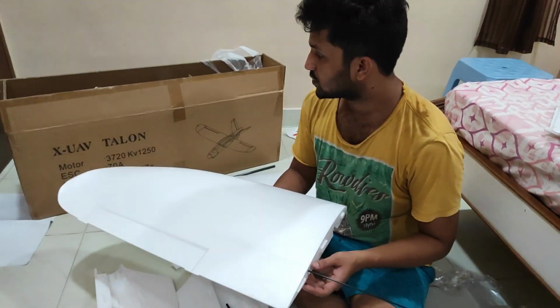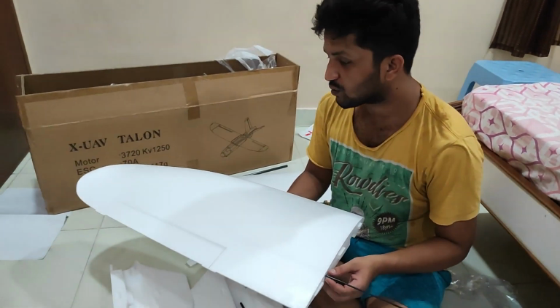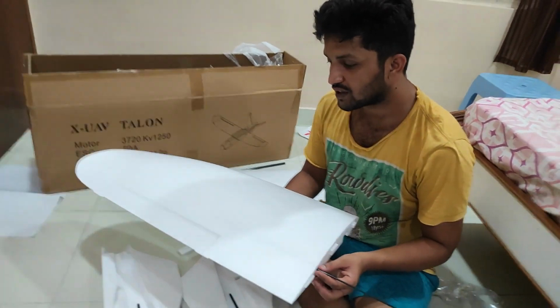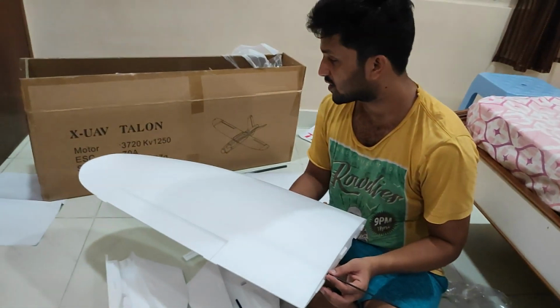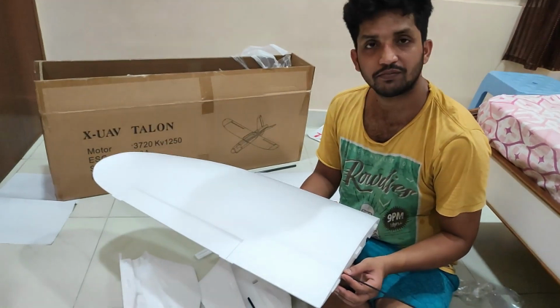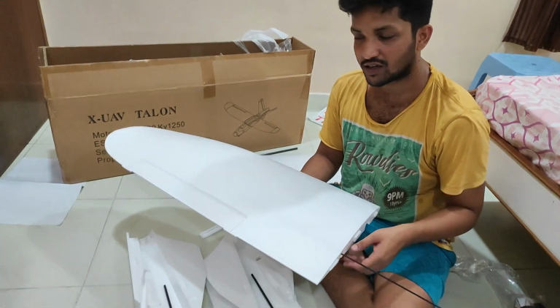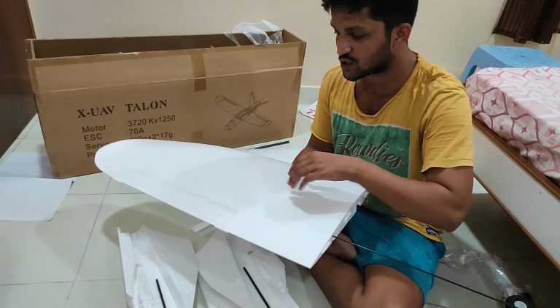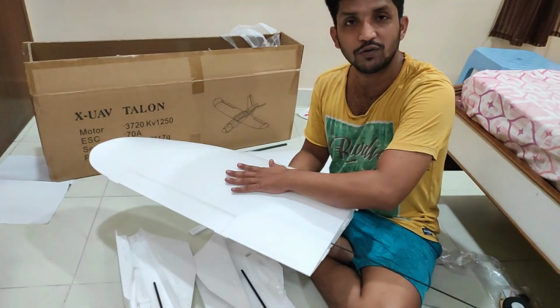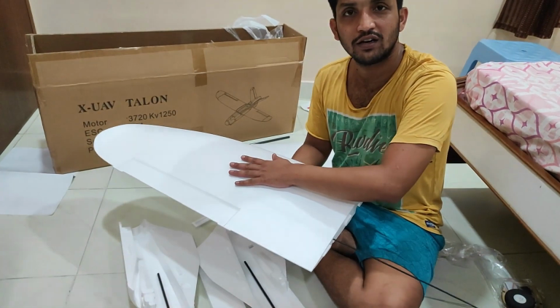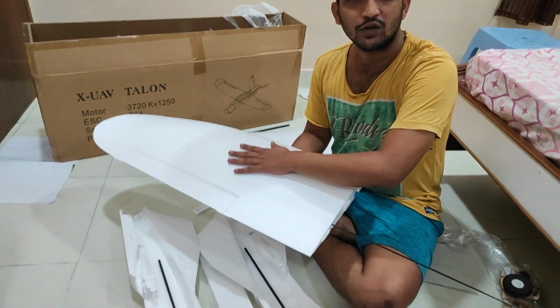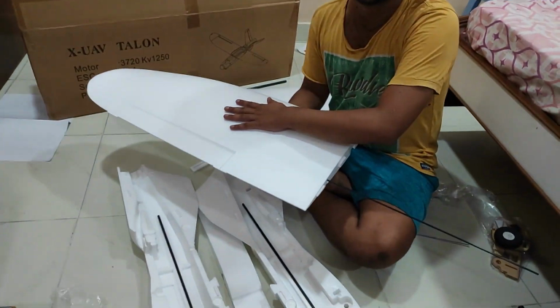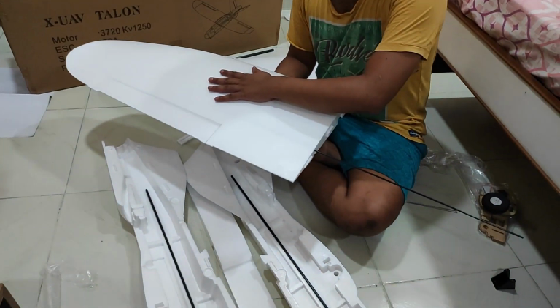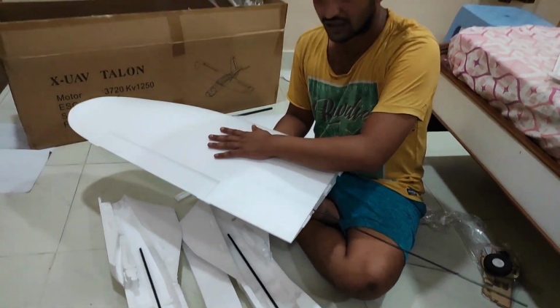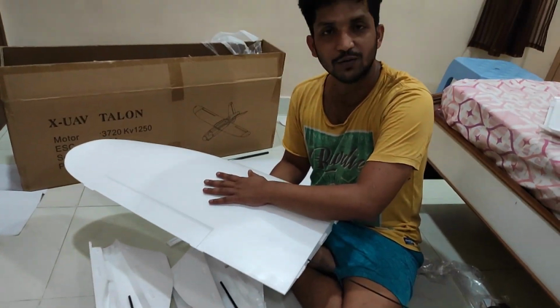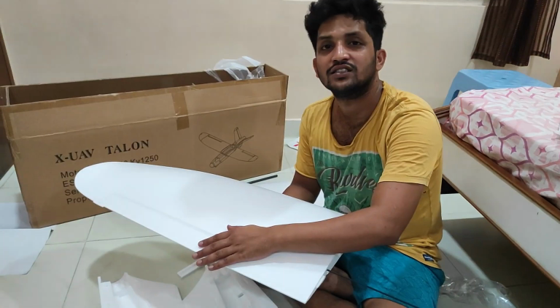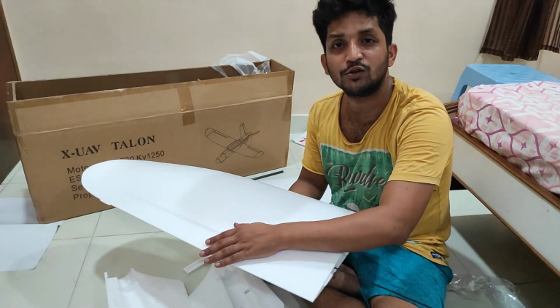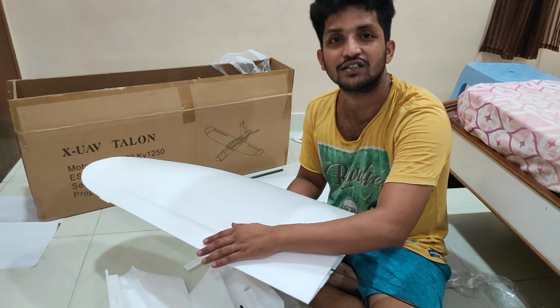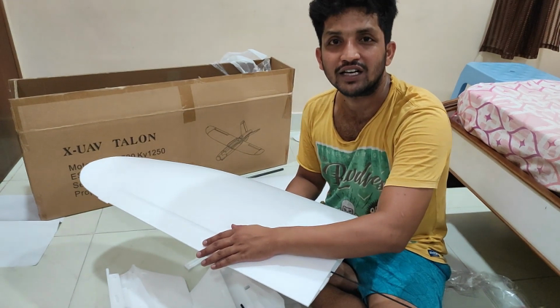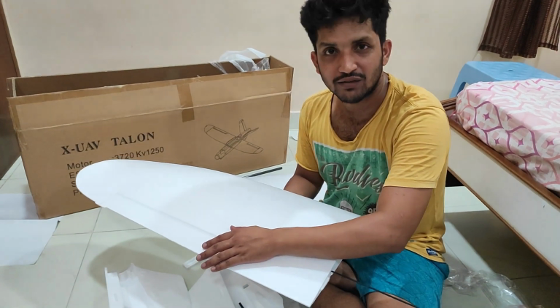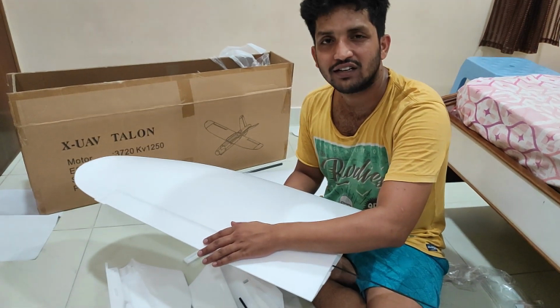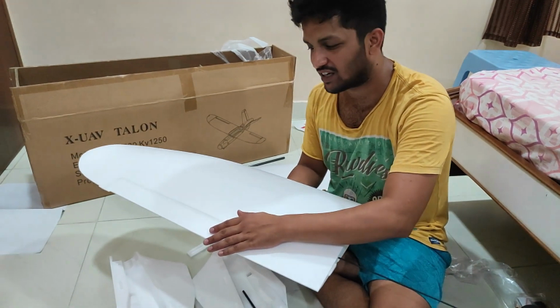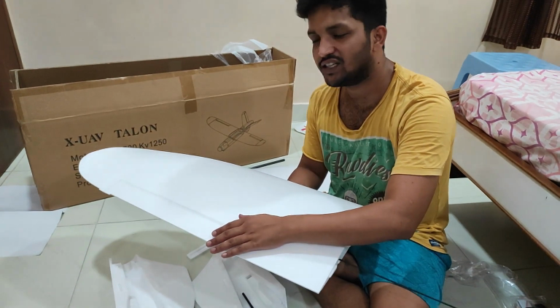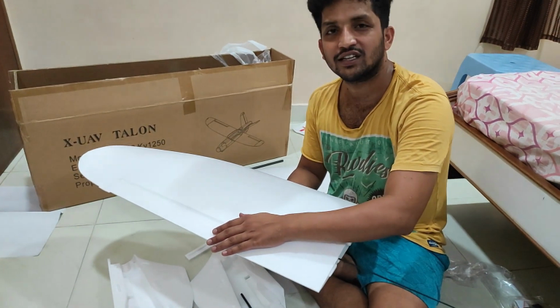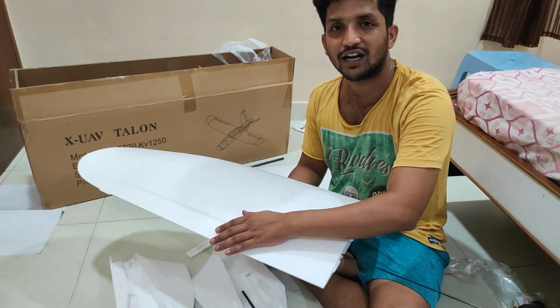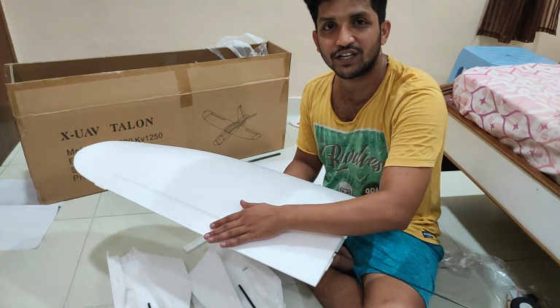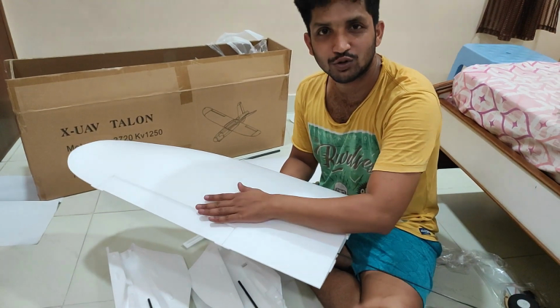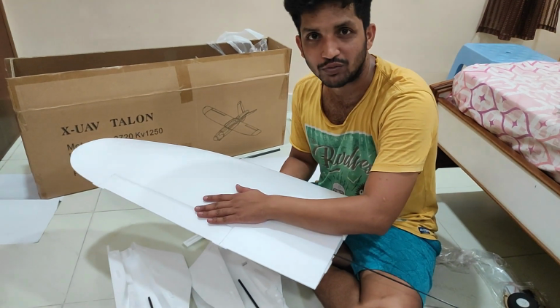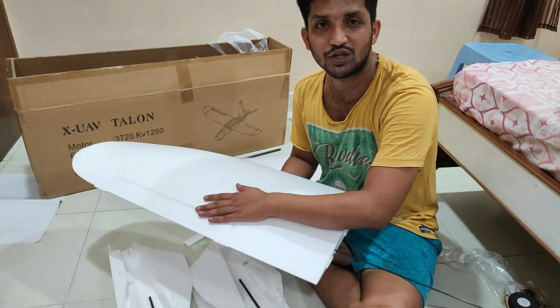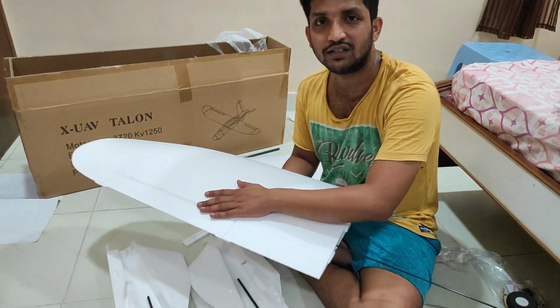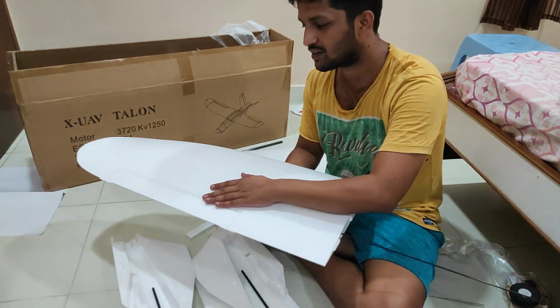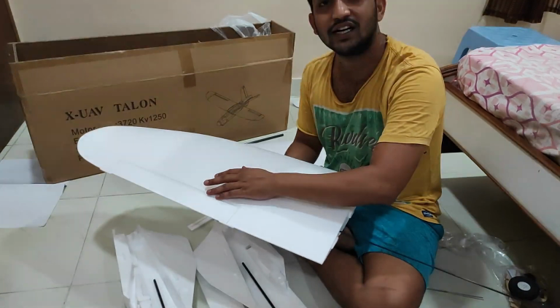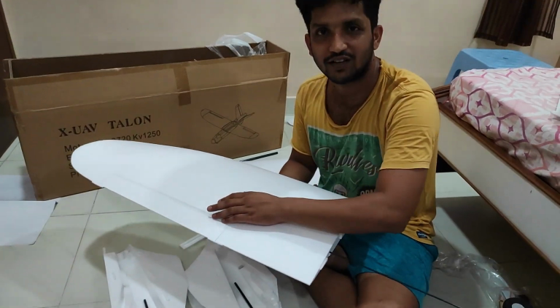We are going to build this airframe as a fixed-wing UAV used for land surveying. Stay tuned for the assembly, electronics, and configuration through Mission Planner, as well as the test flight.